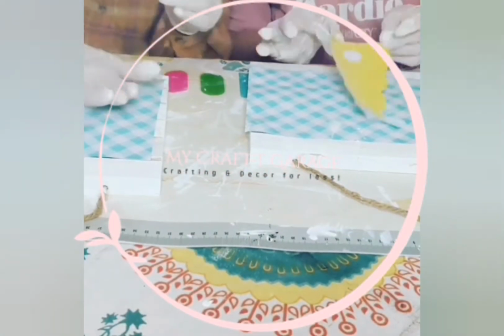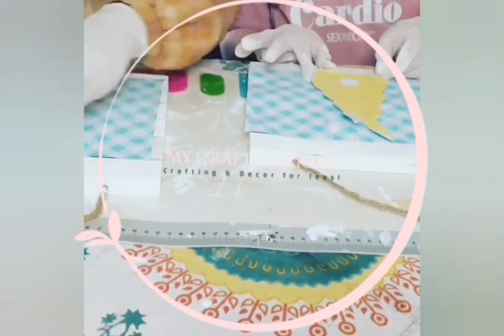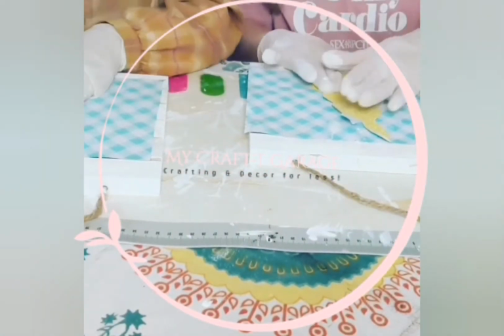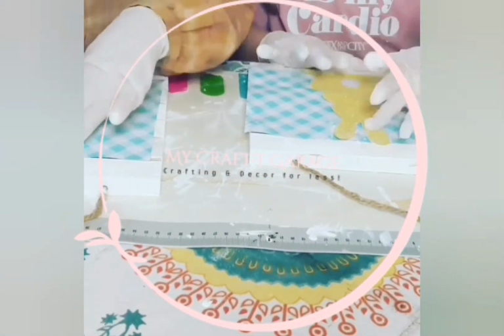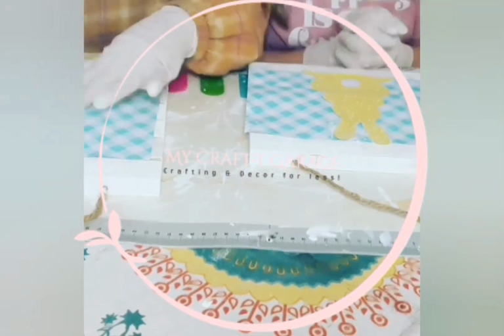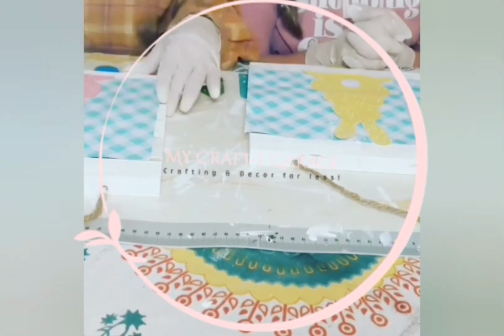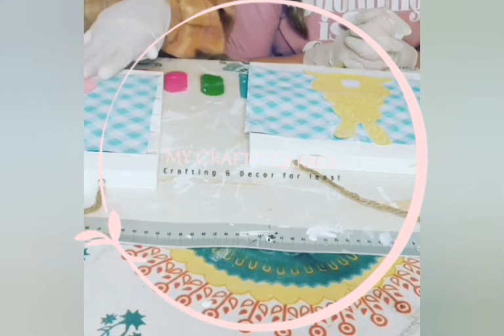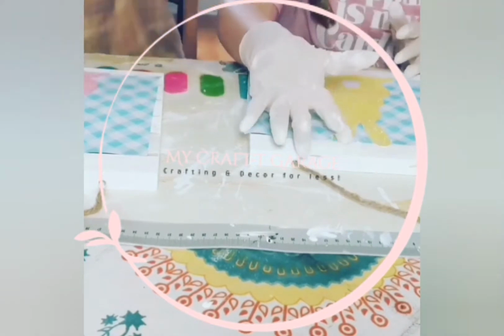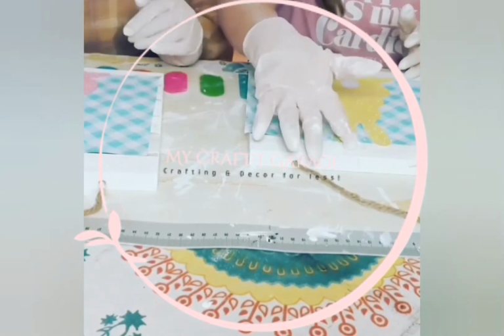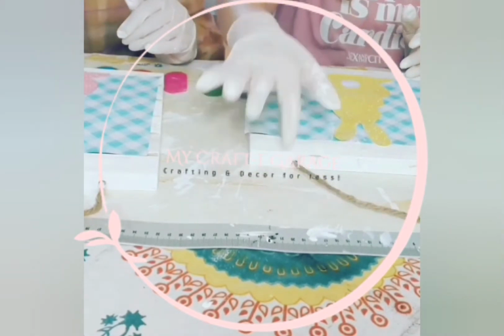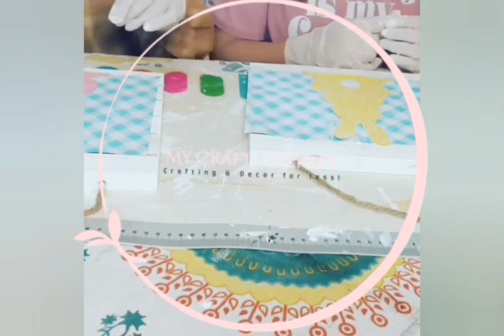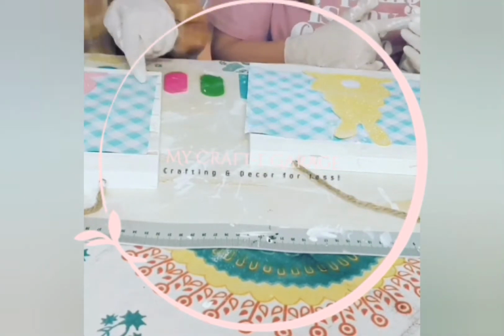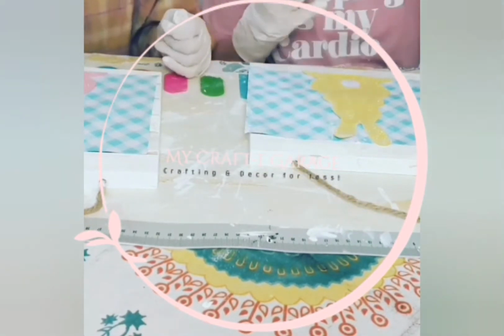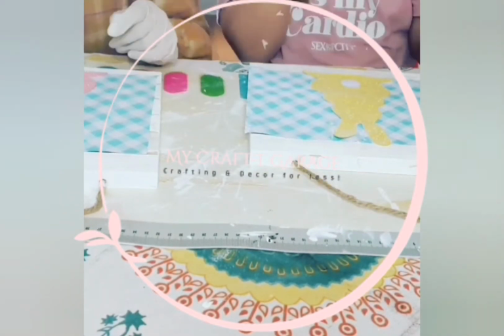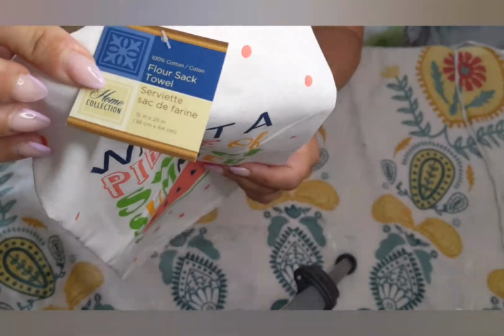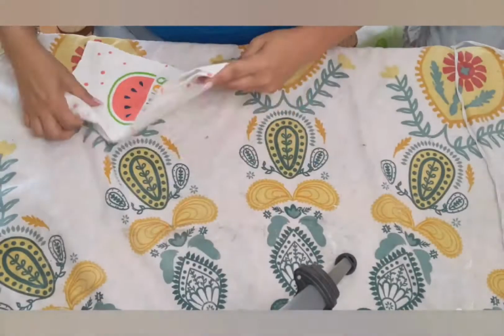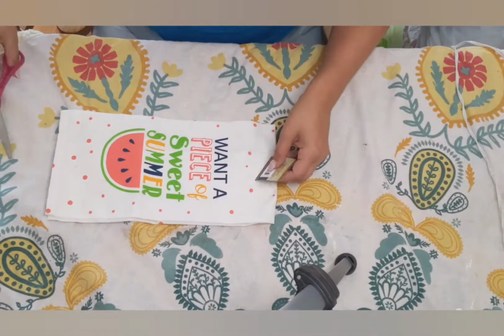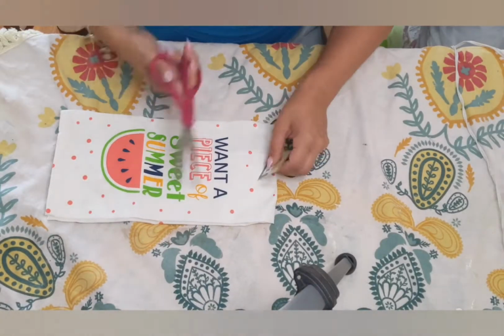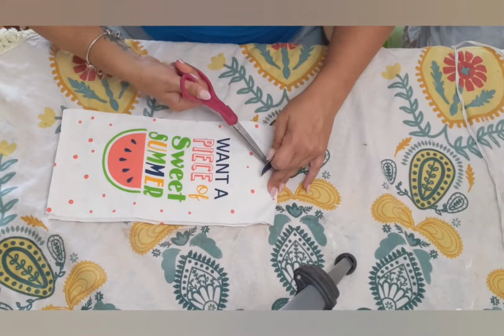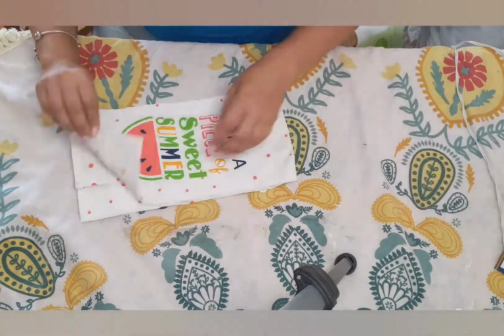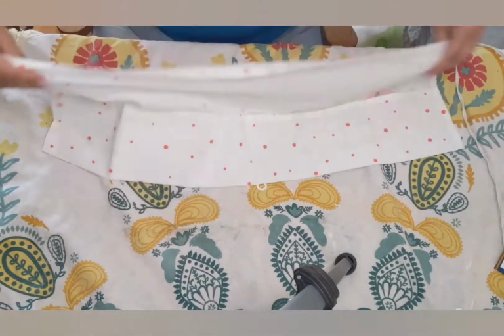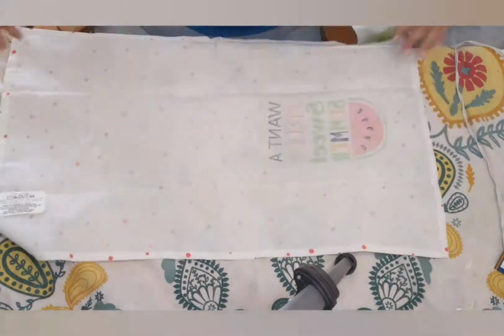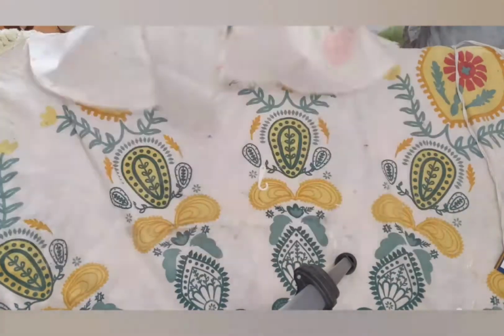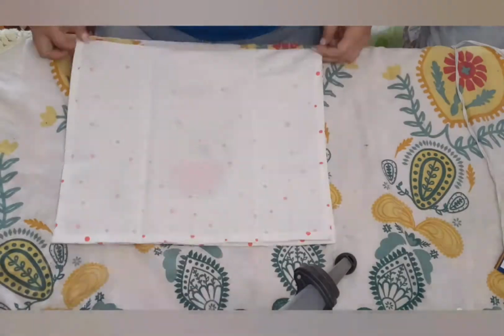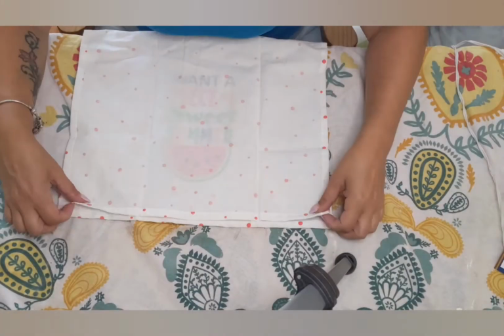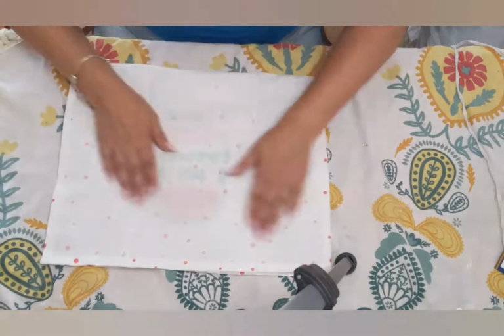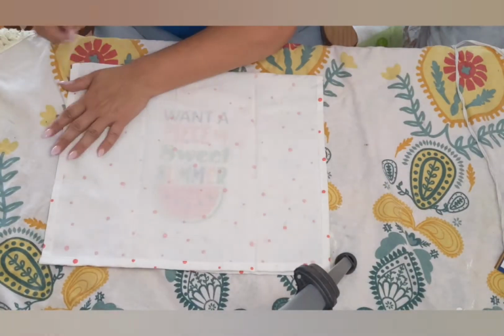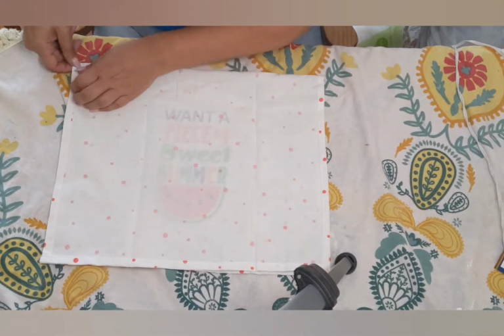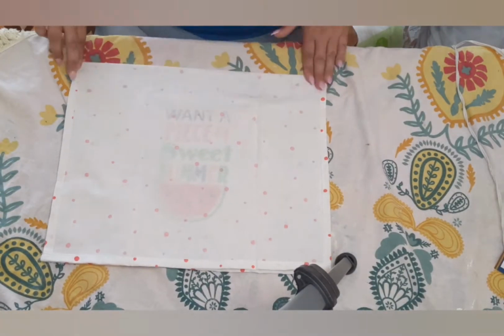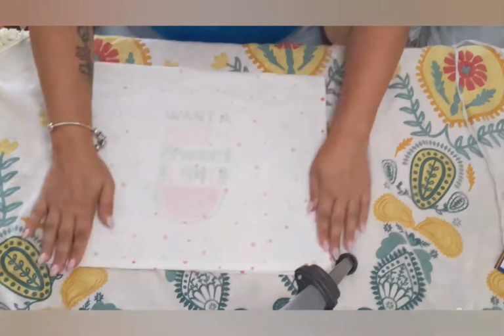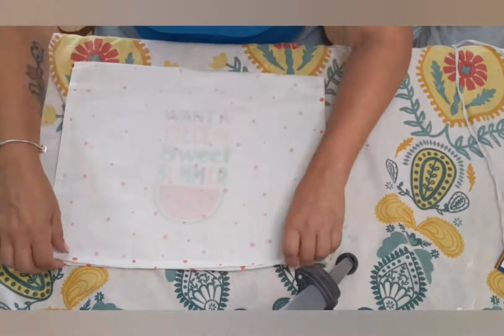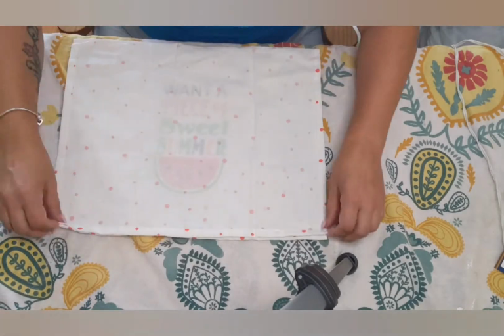What's up crafty crafters, welcome back to another episode of My Crafty Garage with me, Tanya. In this episode we're gonna take some kitchen towels and turn them into some great throw pillows without a single stitch.